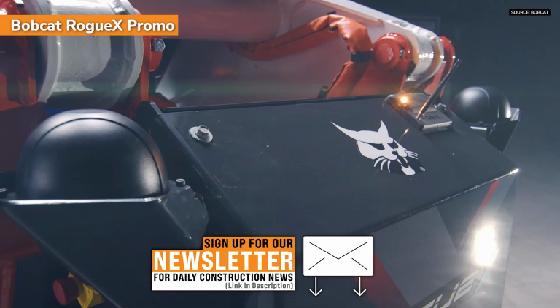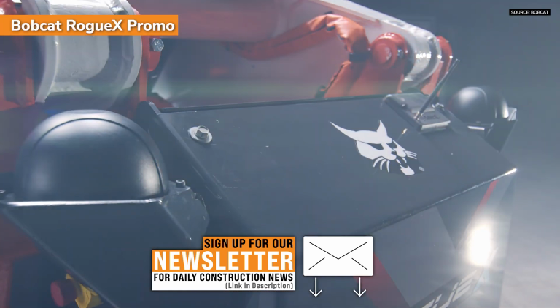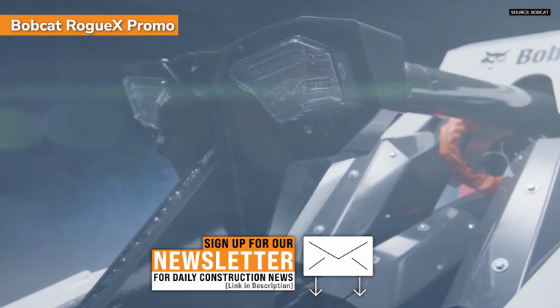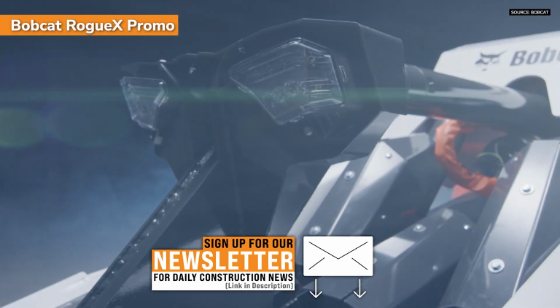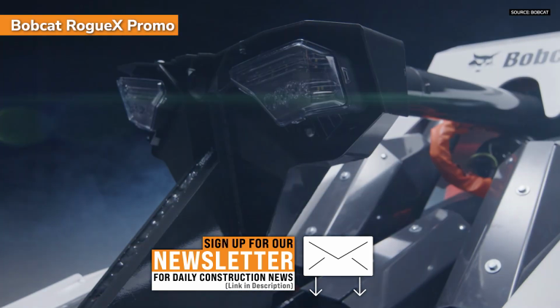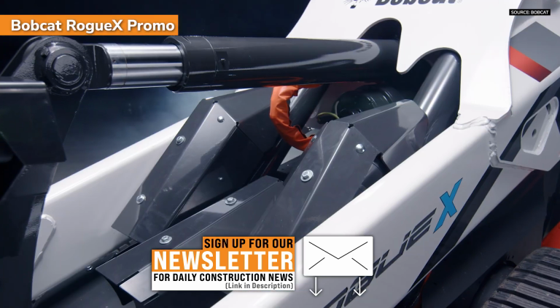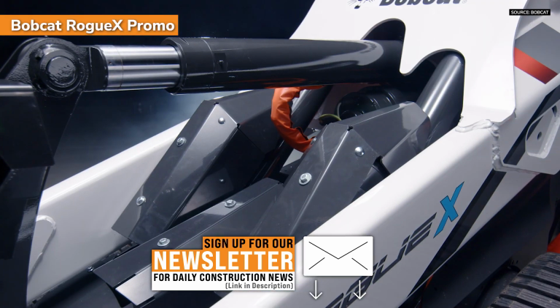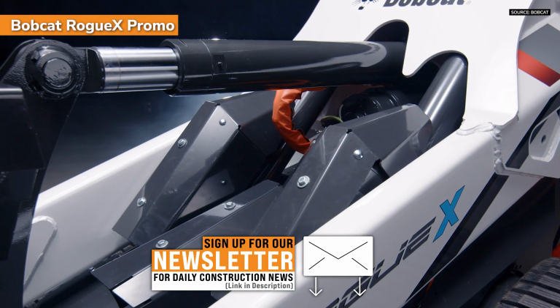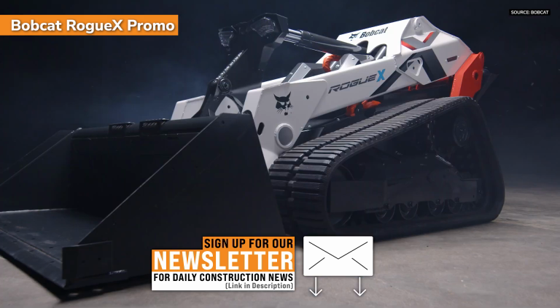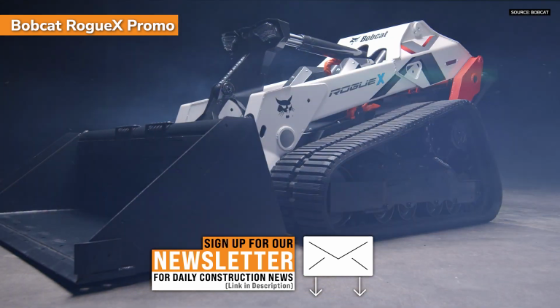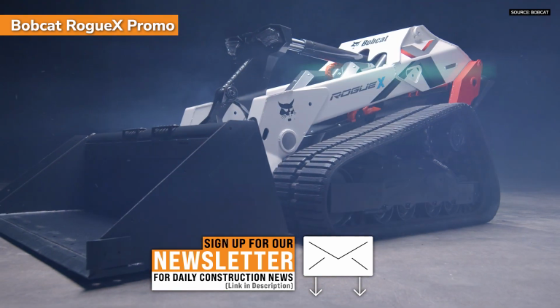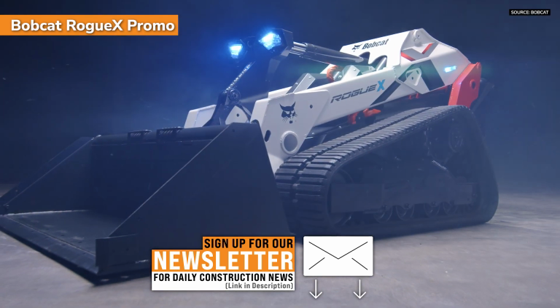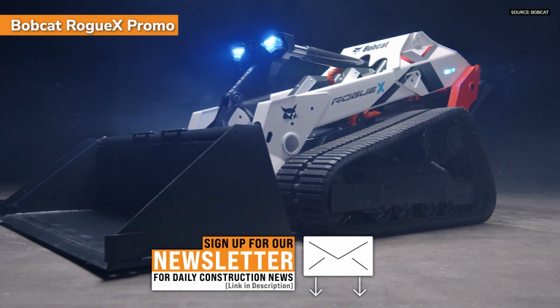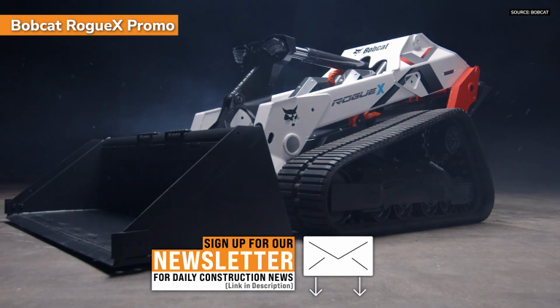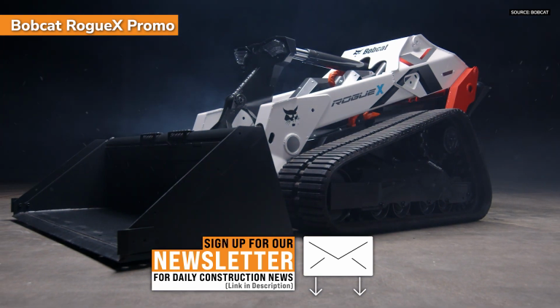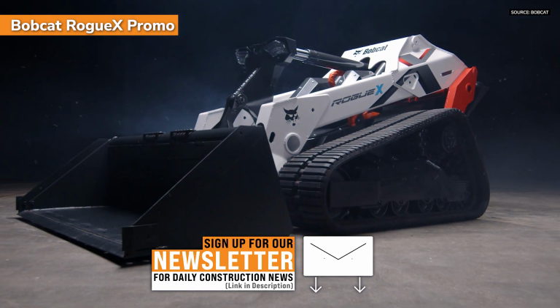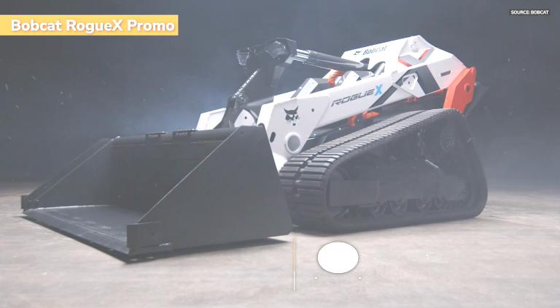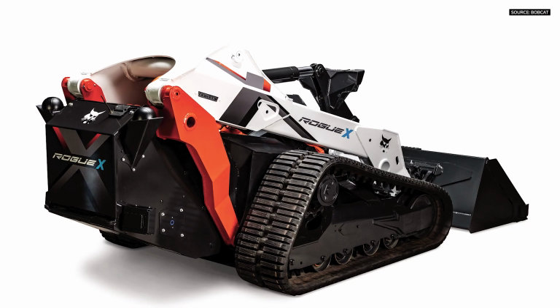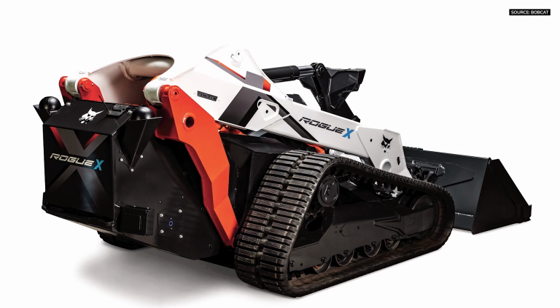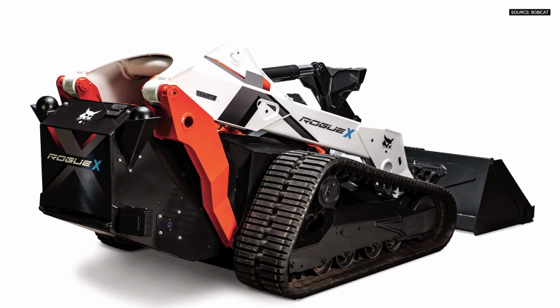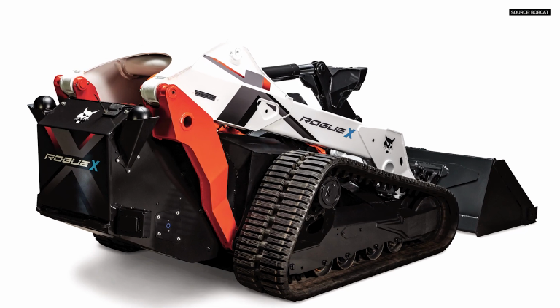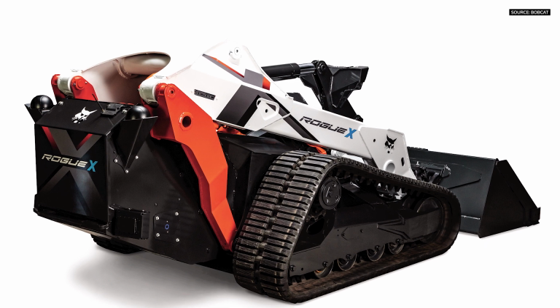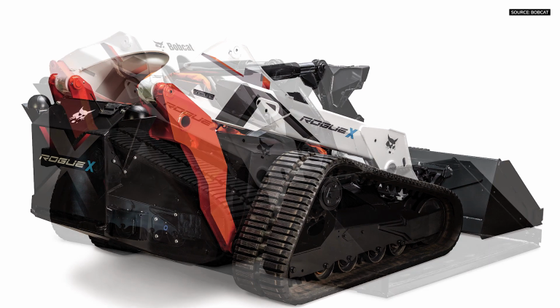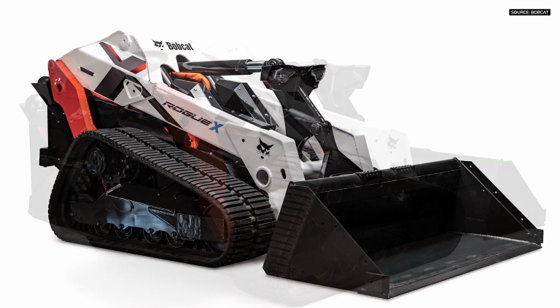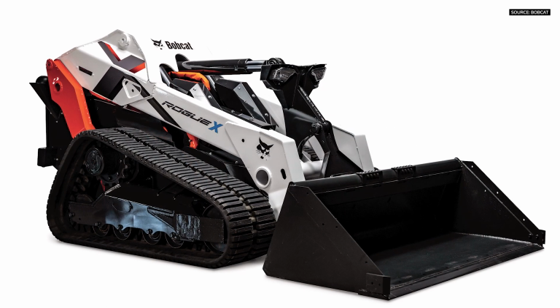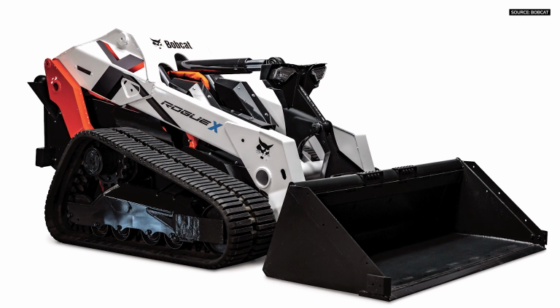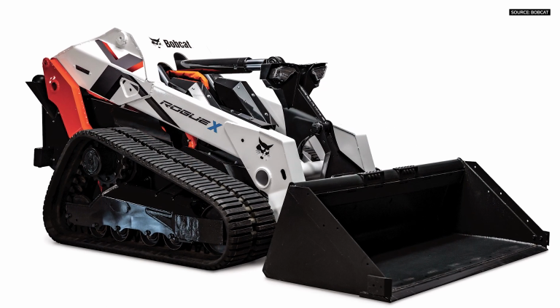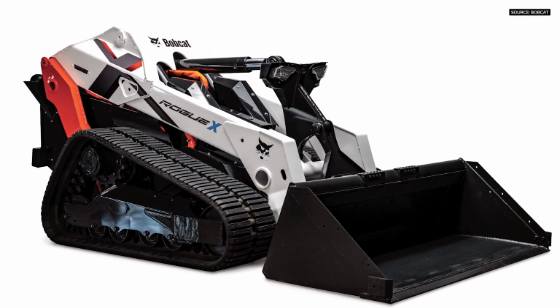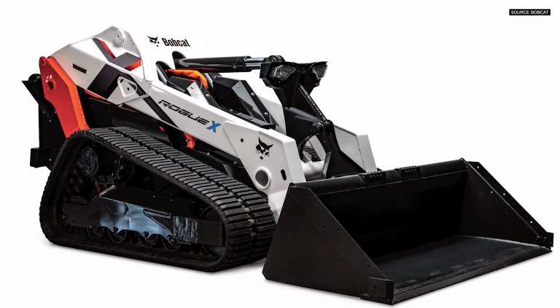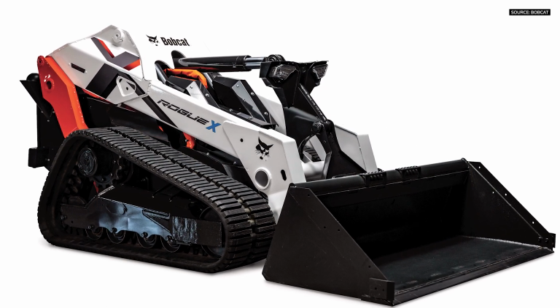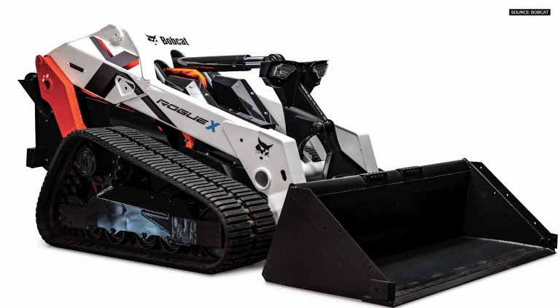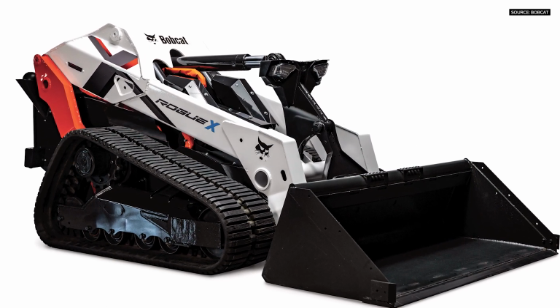We are actively working on numerous concept vehicles I can't talk about. We're going to build some other variants of this machine internally. At this point it's a concept machine to test a lot of different variables, and then let's see what people have to think.